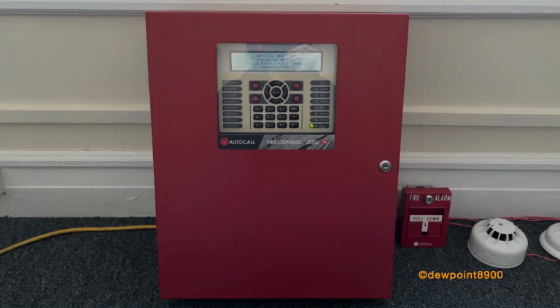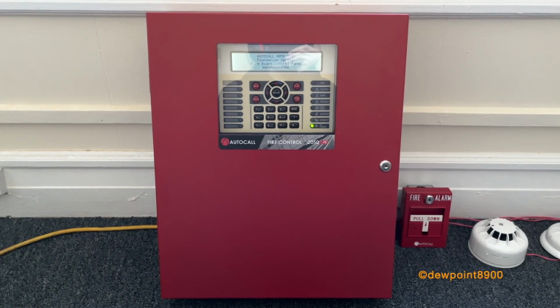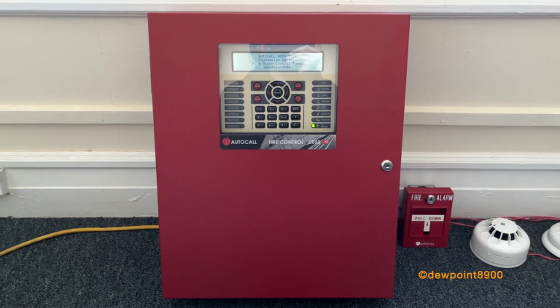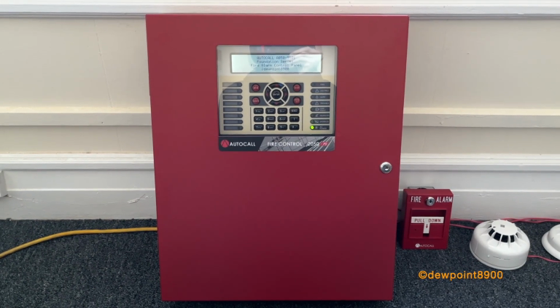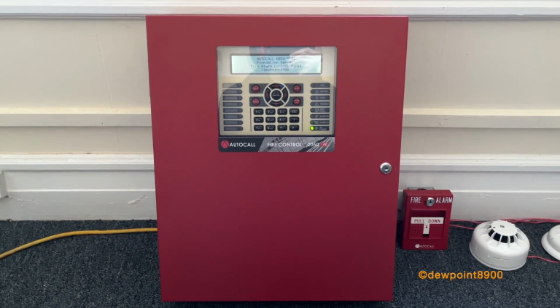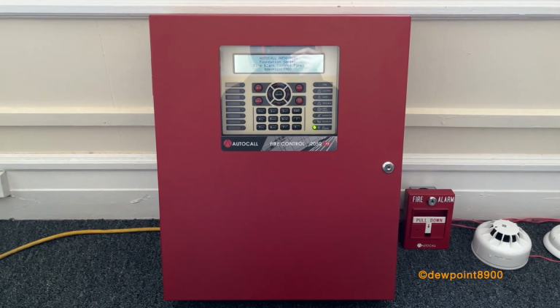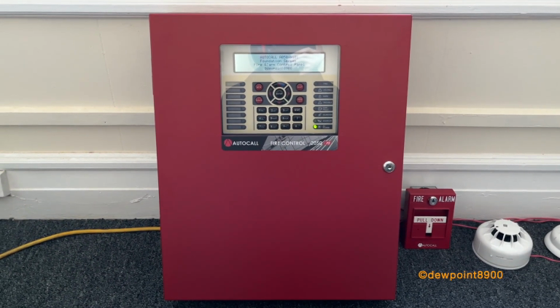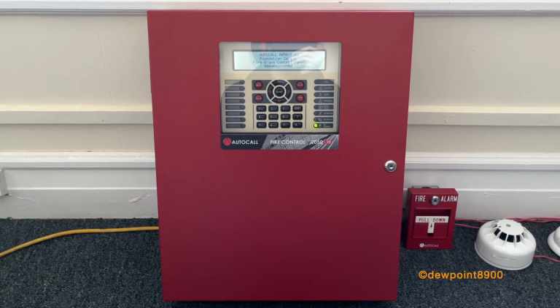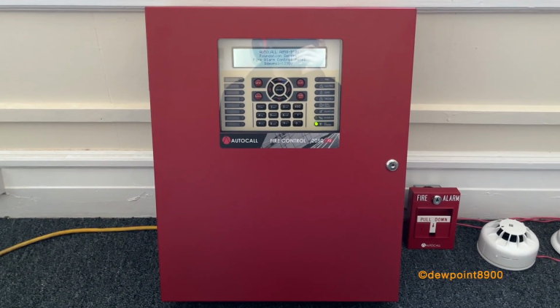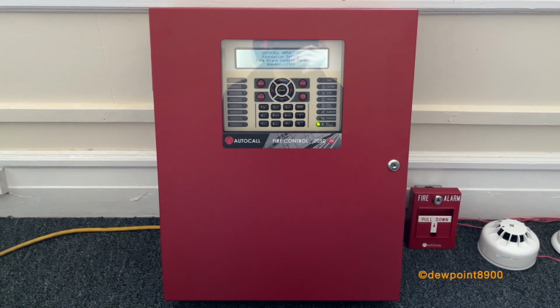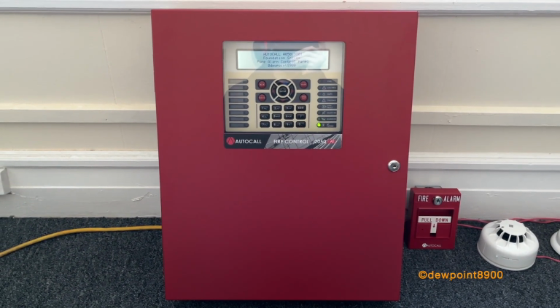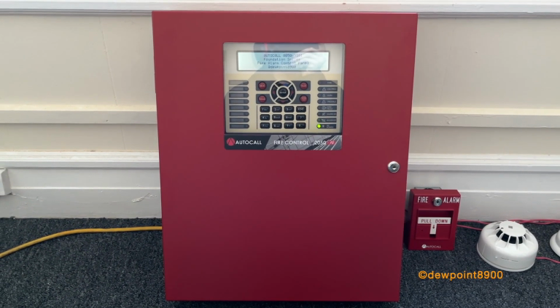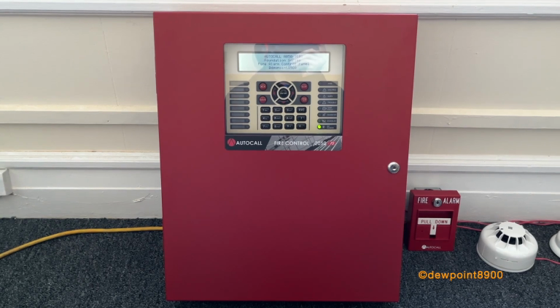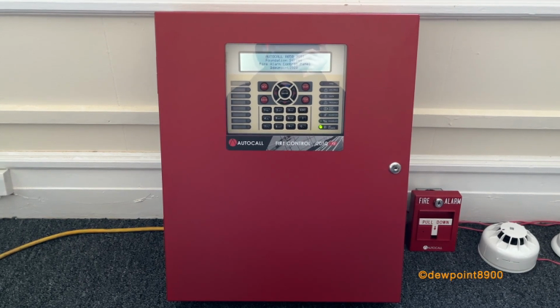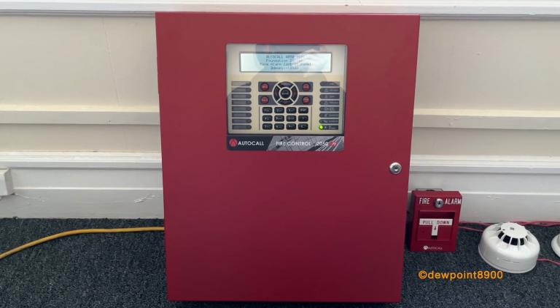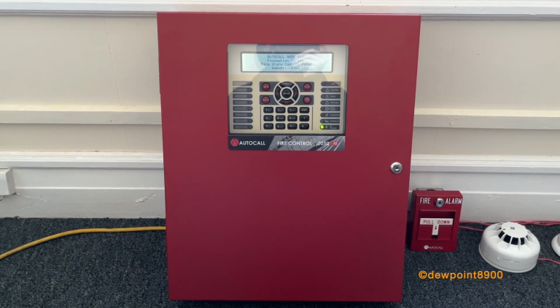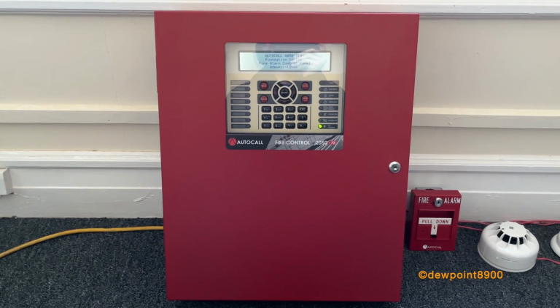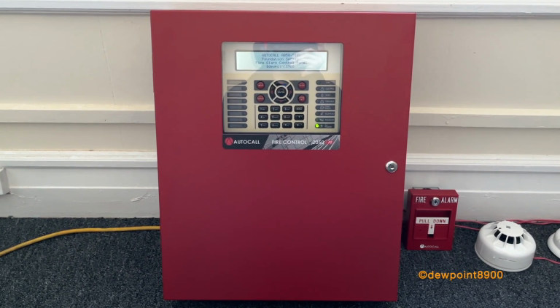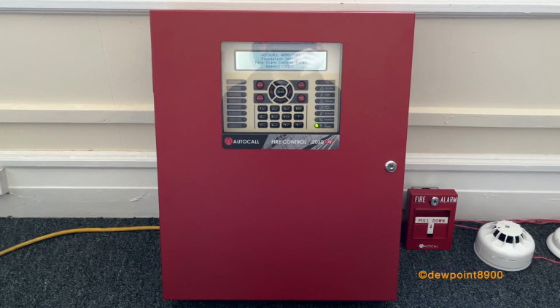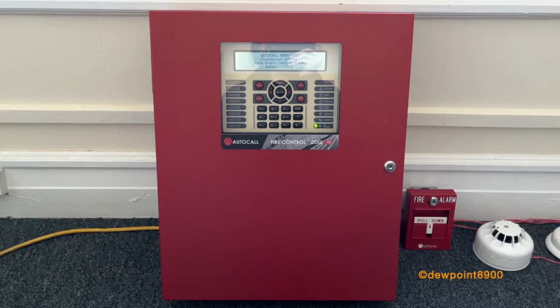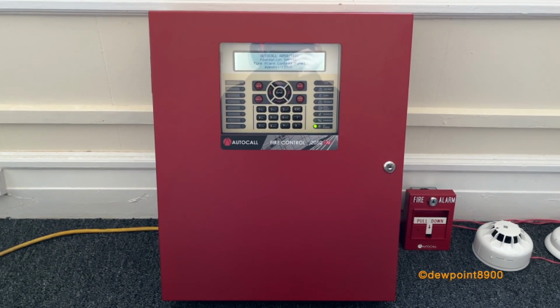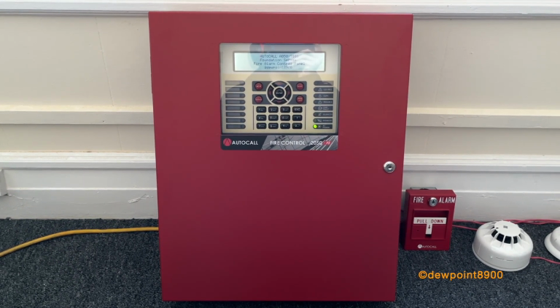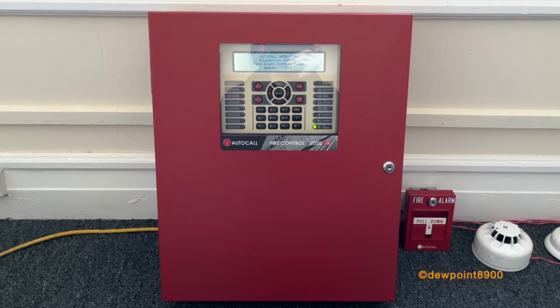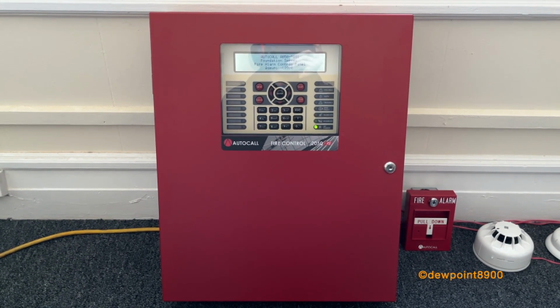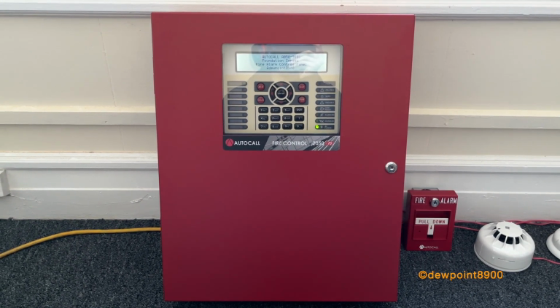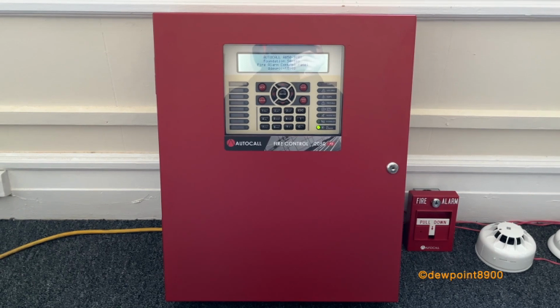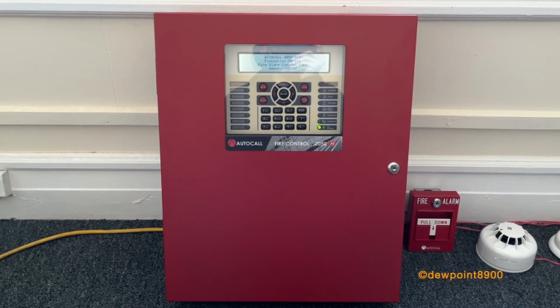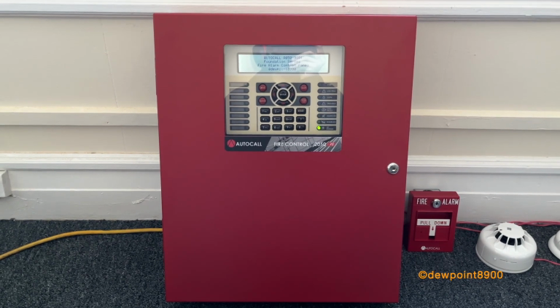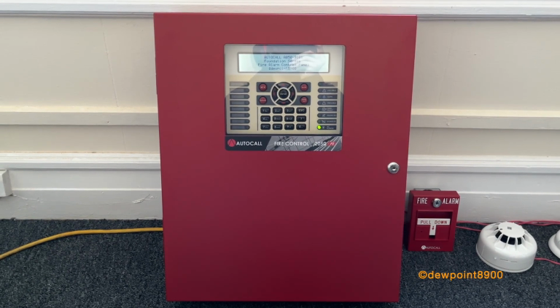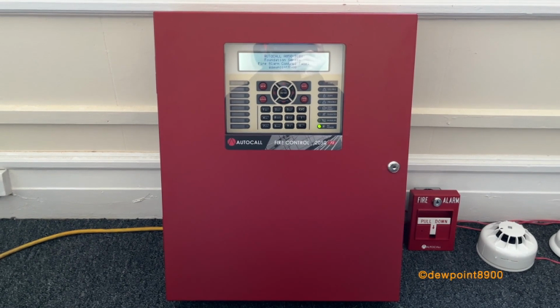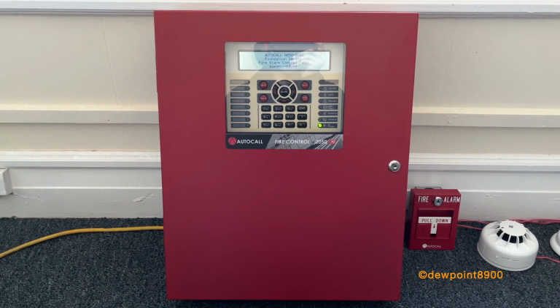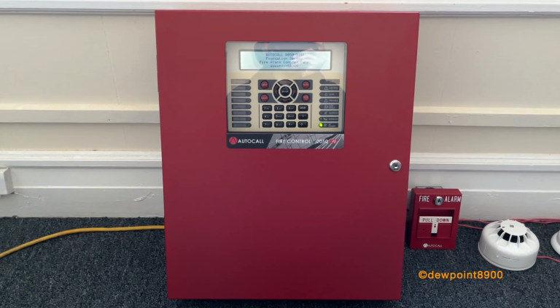Hello everyone! This is going to be a quick test of the AutoCall 2050FS. This is a 50-point adjustable panel, part of the new Foundation series for AutoCall and Simplex. It has two signal circuits and uses the MX protocol.